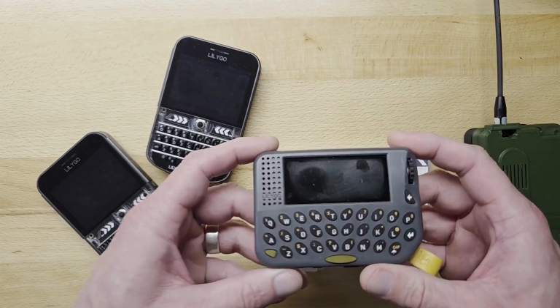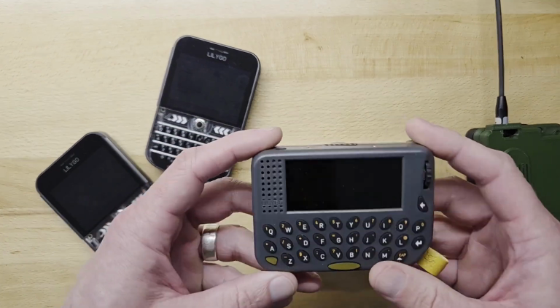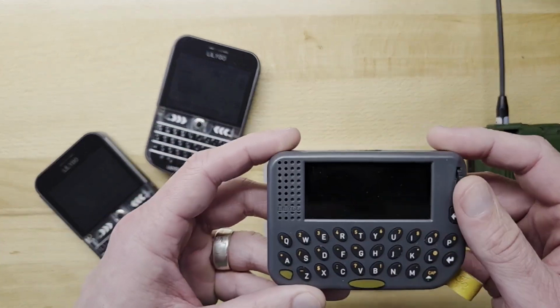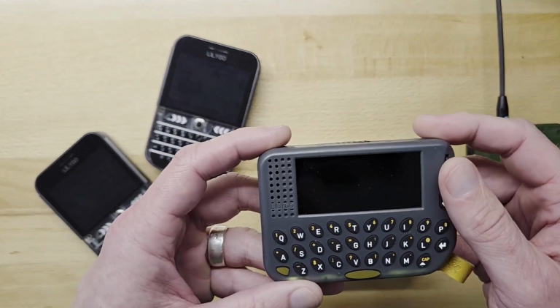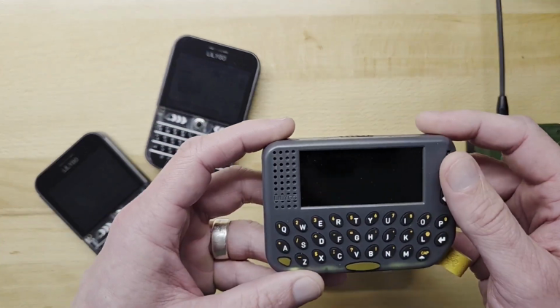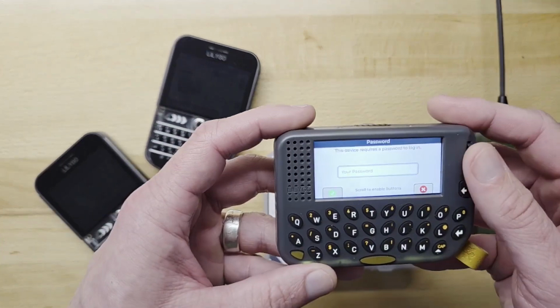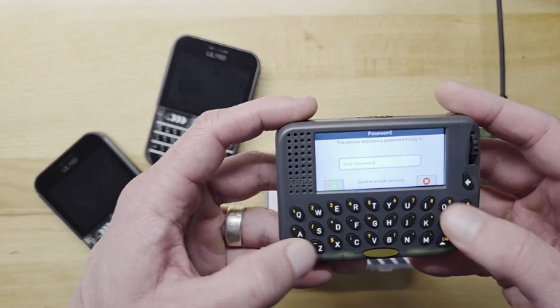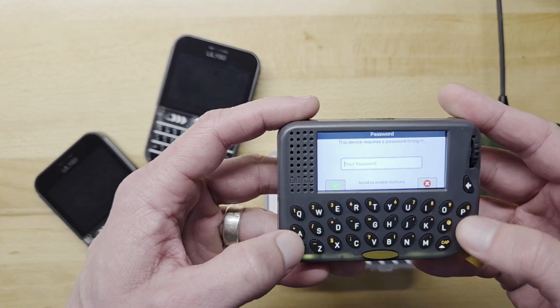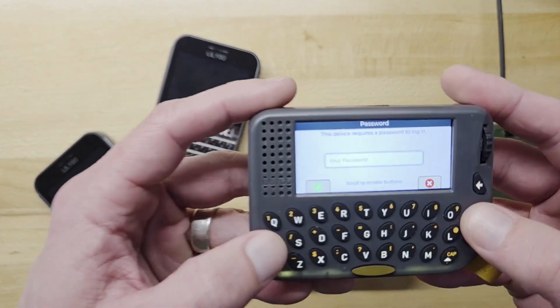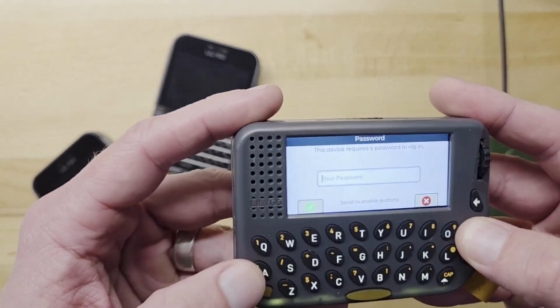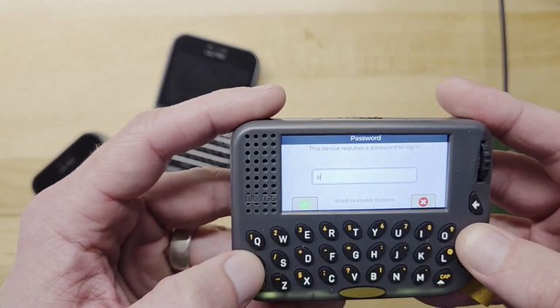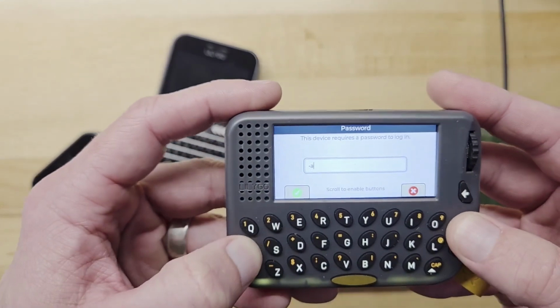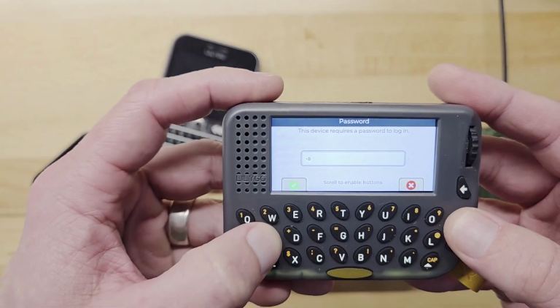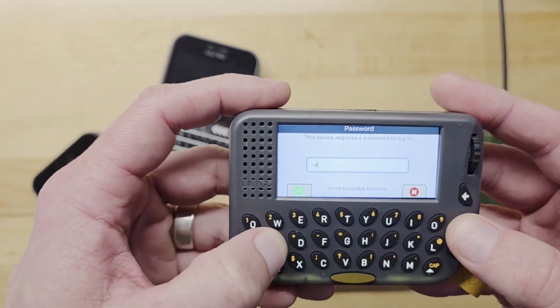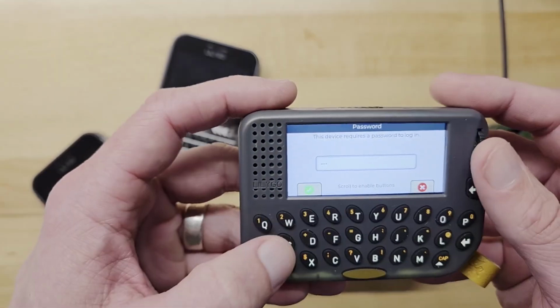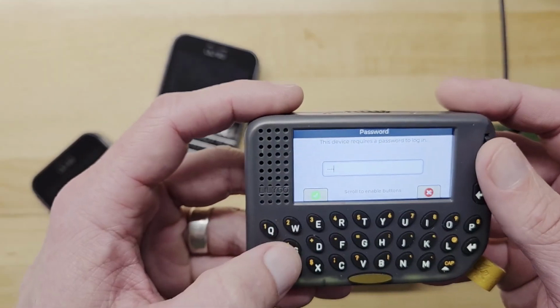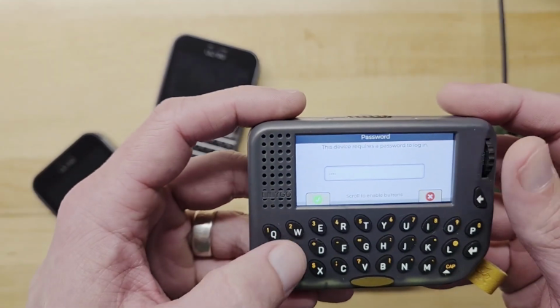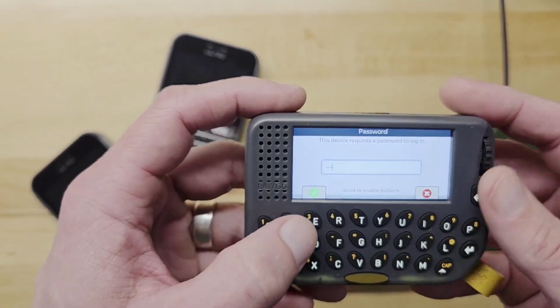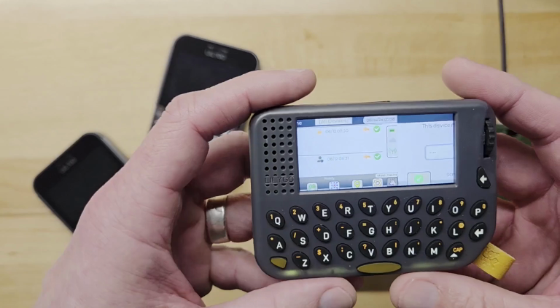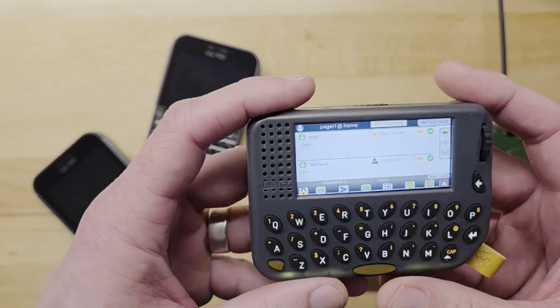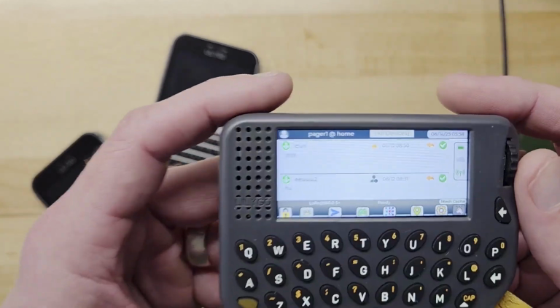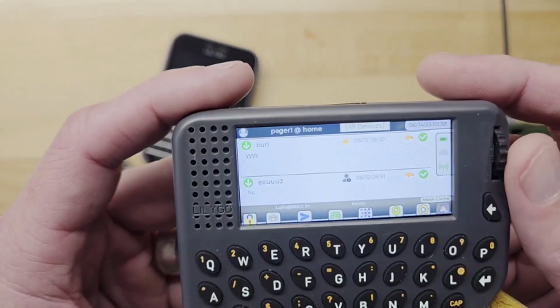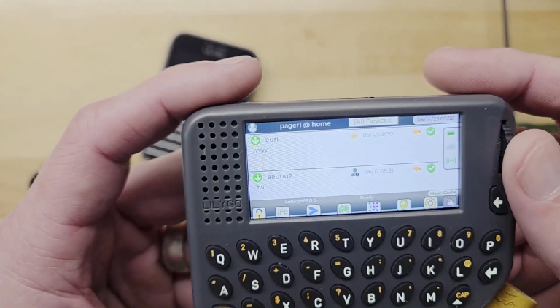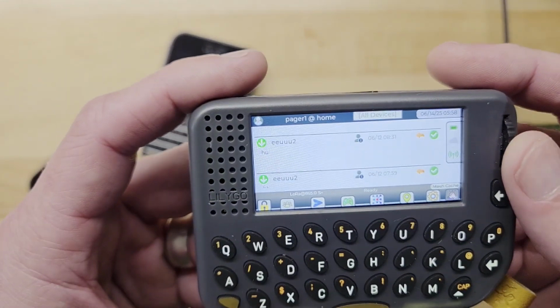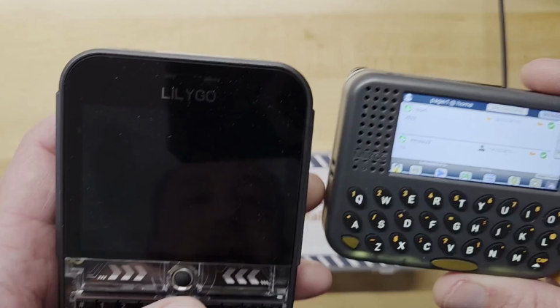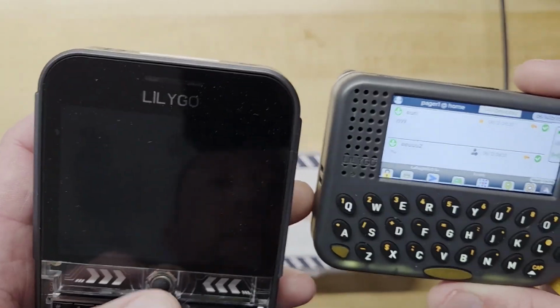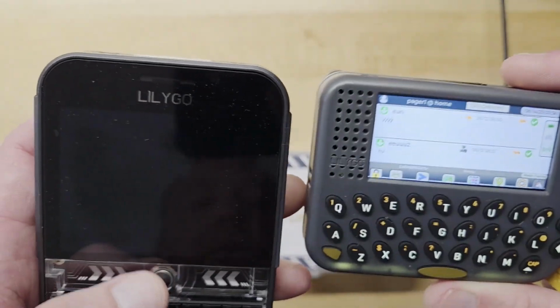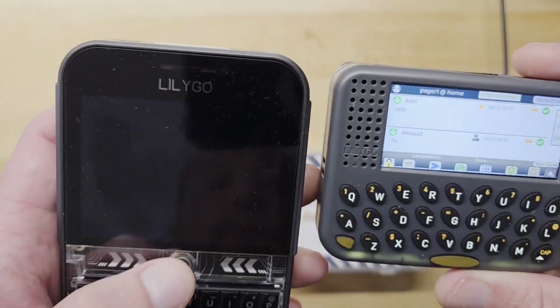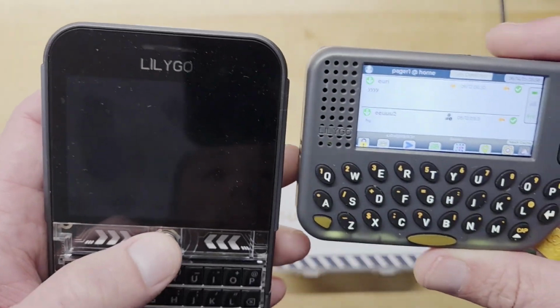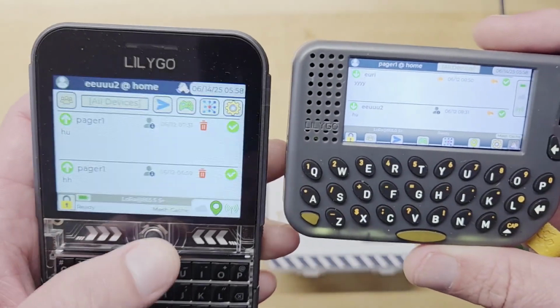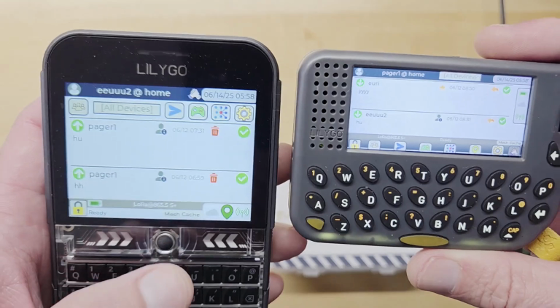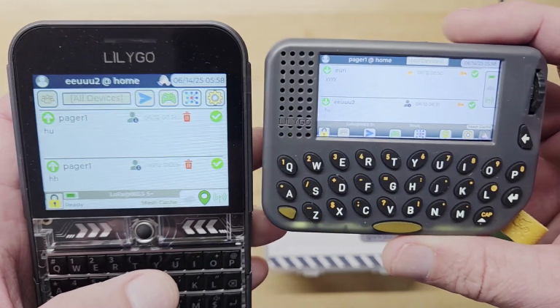The screen is full color. It is not a touch screen, but as you can see, it's full color. It's definitely a different shape than the TDEC.